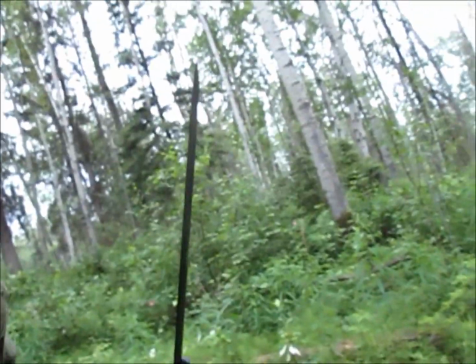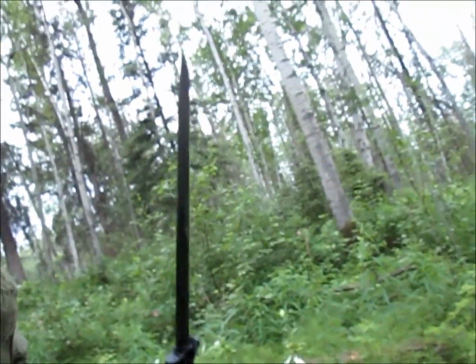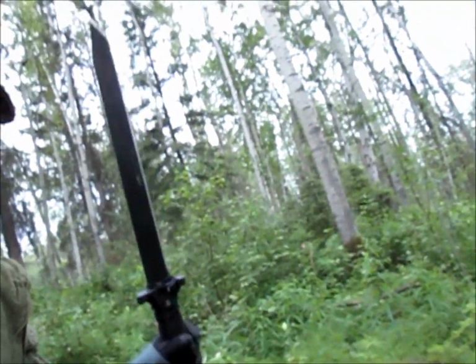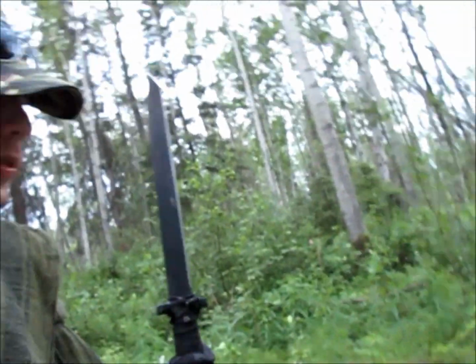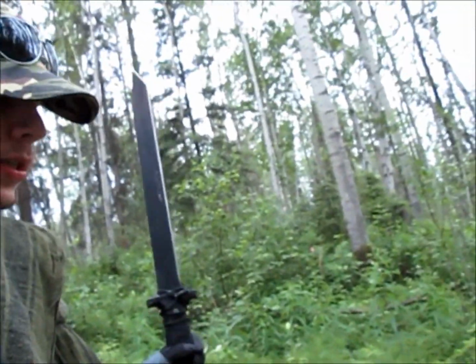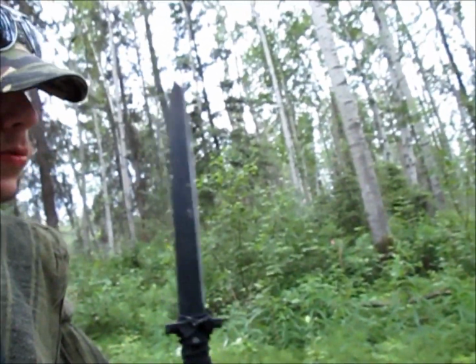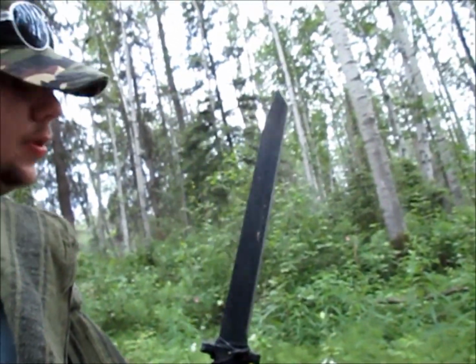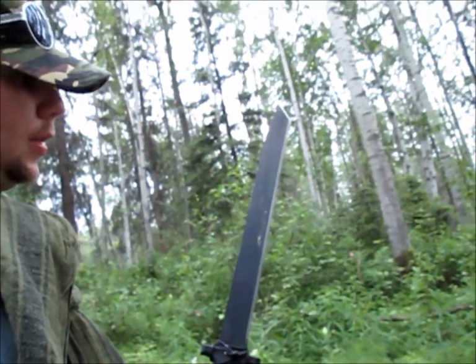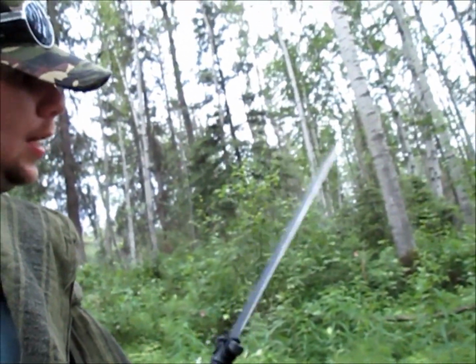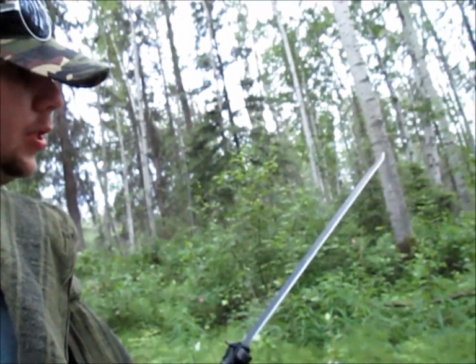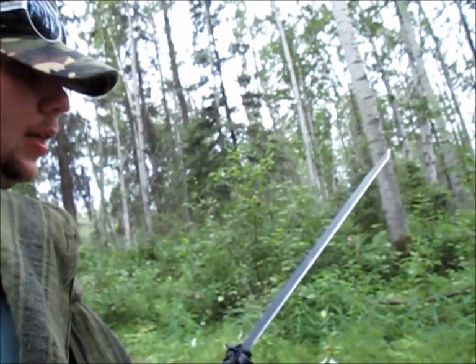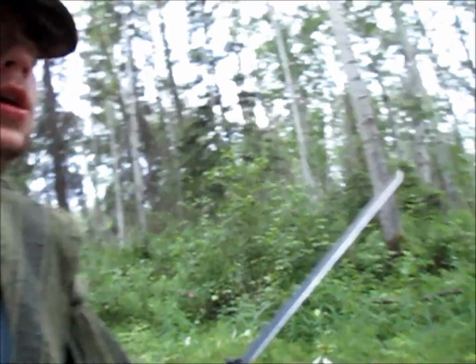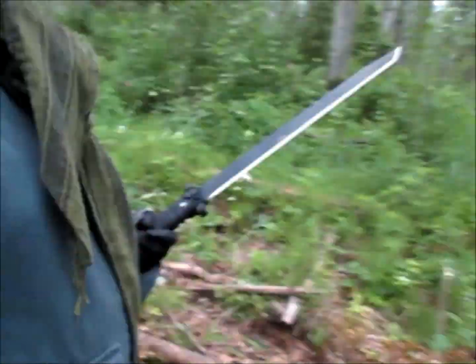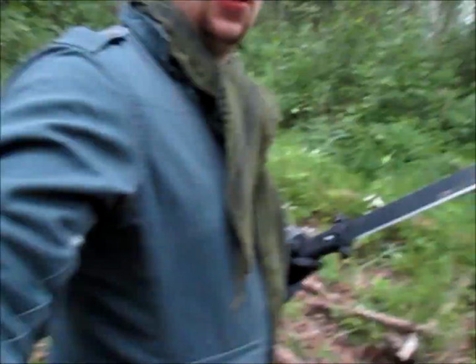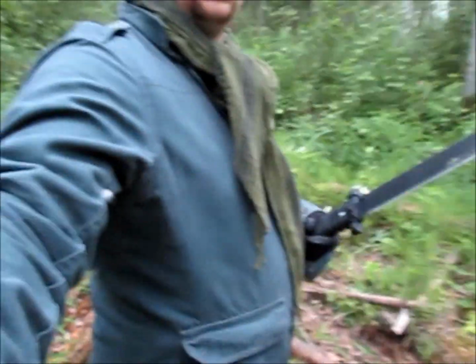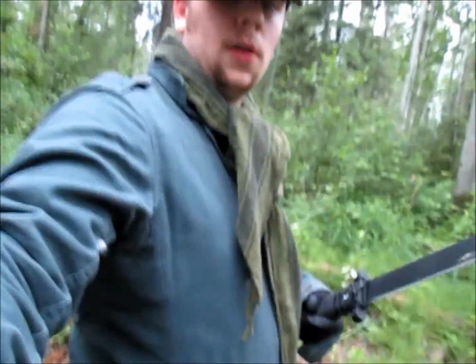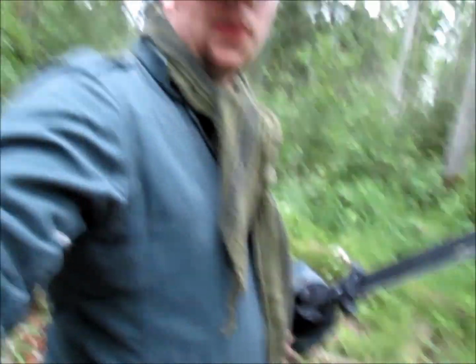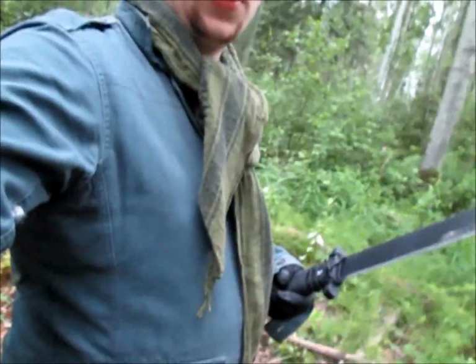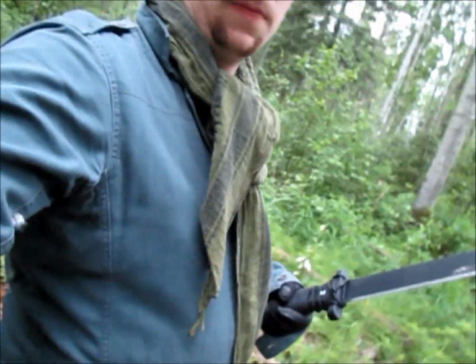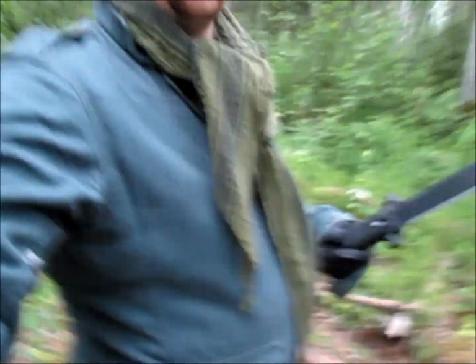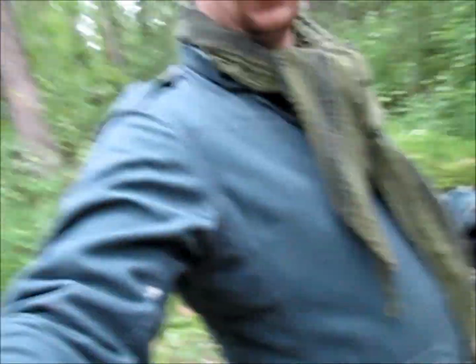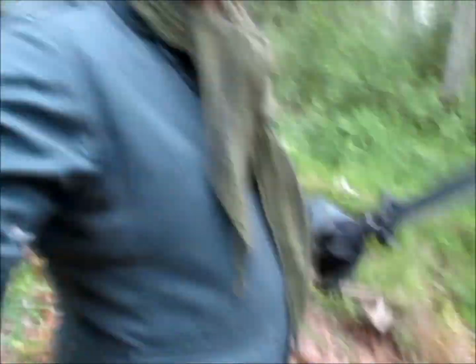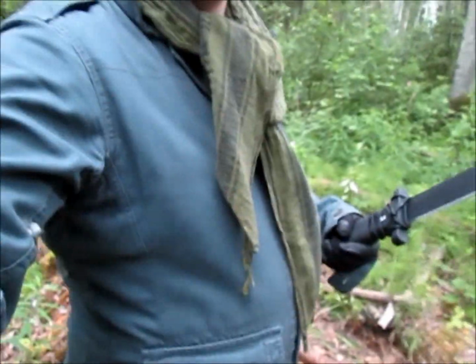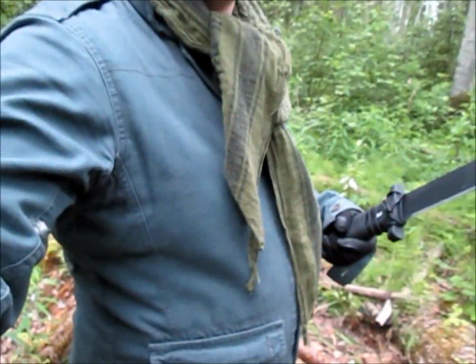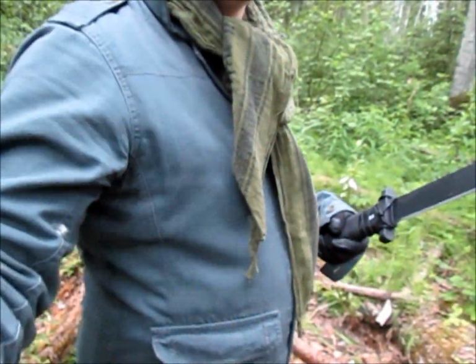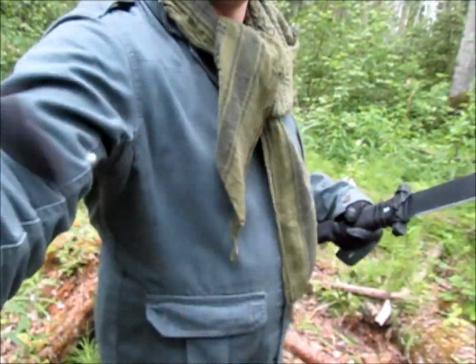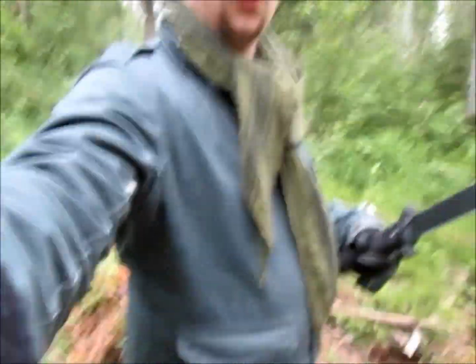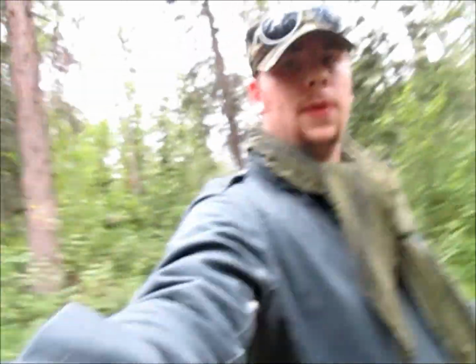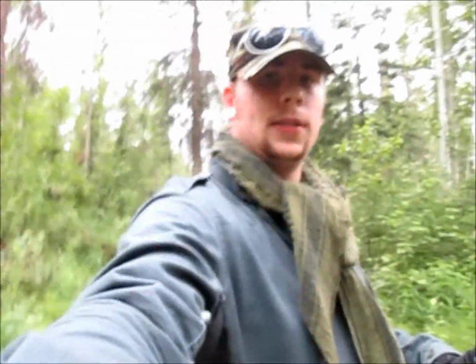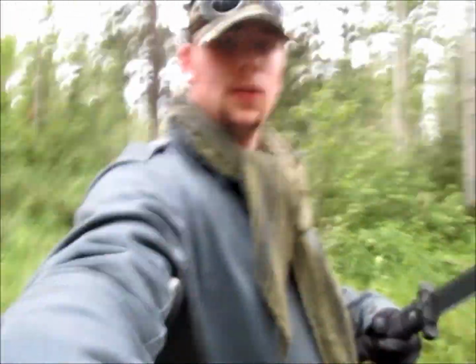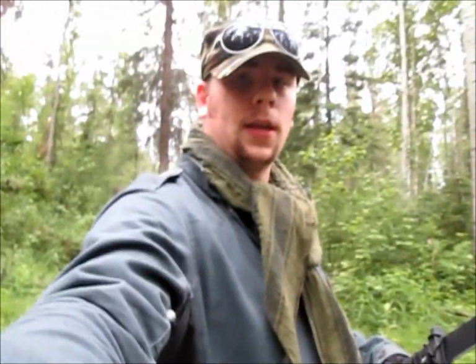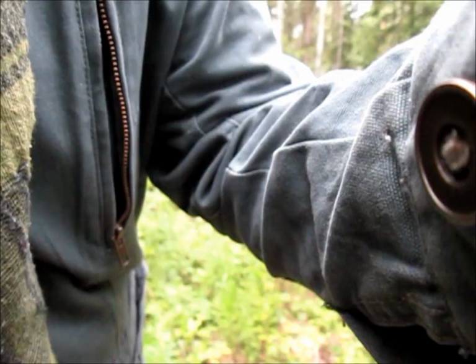Well, that is the Cold Steel Katana Machete. For 40 bucks from Cold Steel, it's not a bad deal. I'd get one.